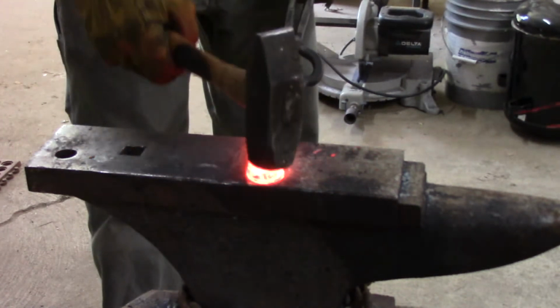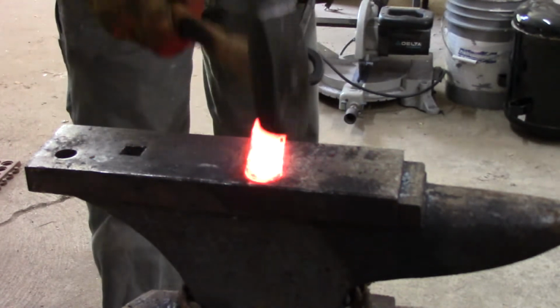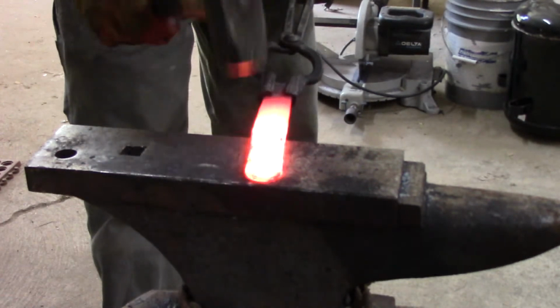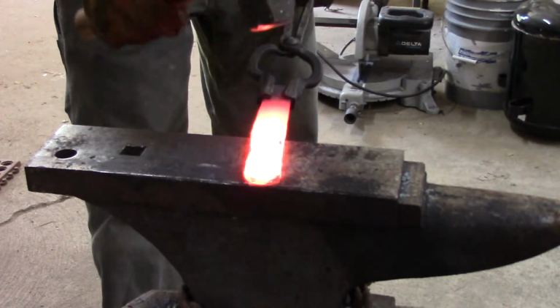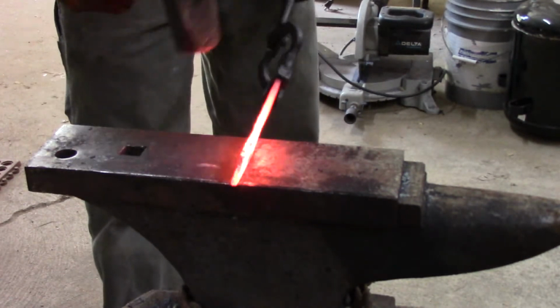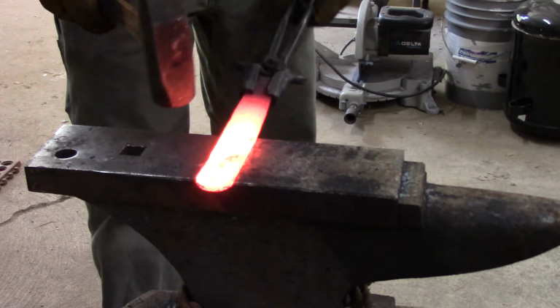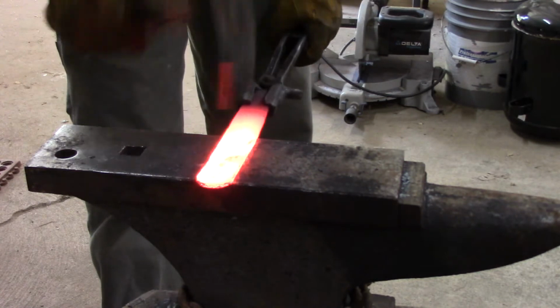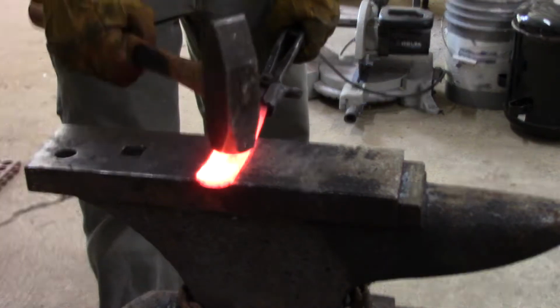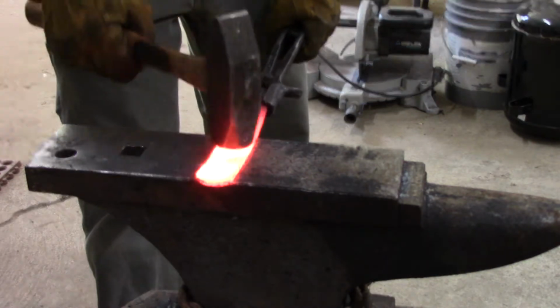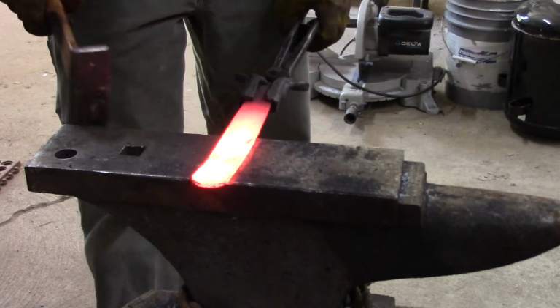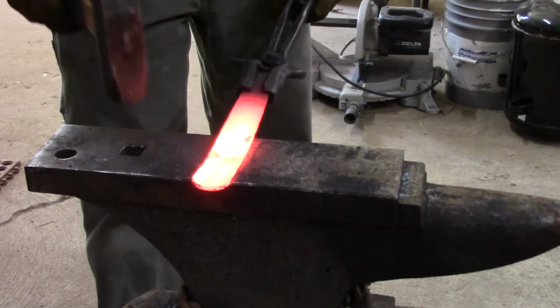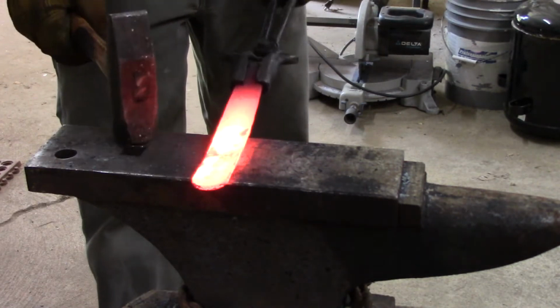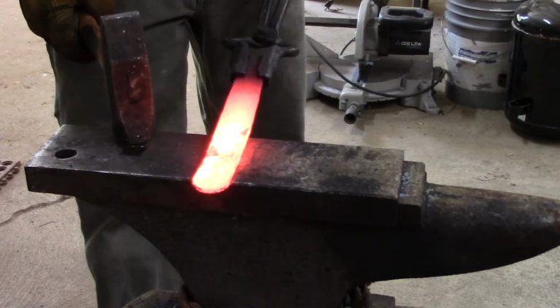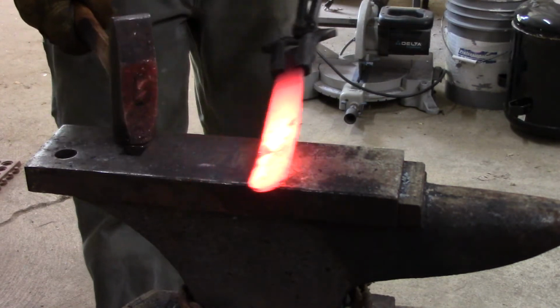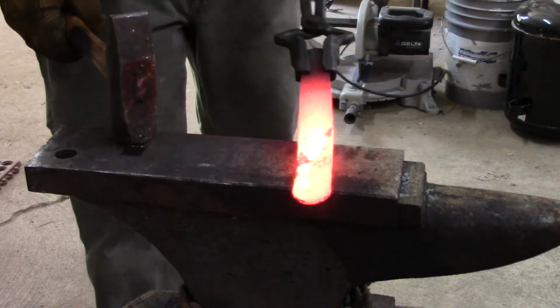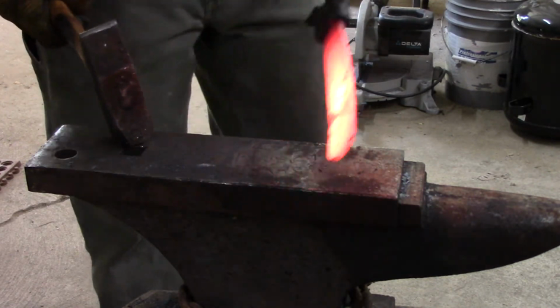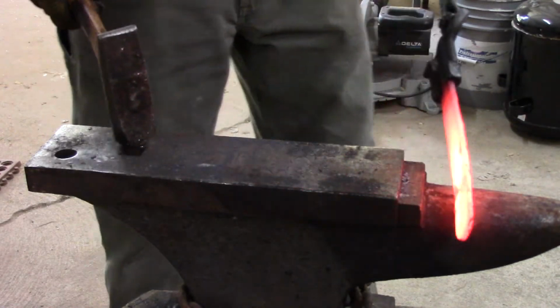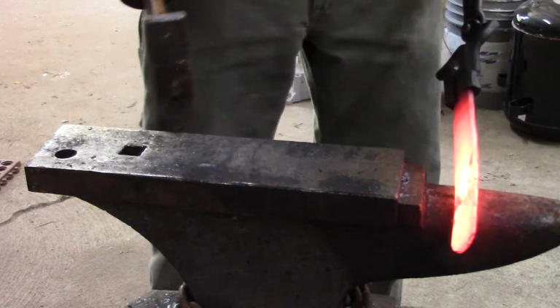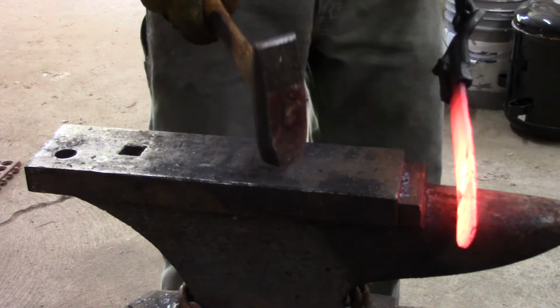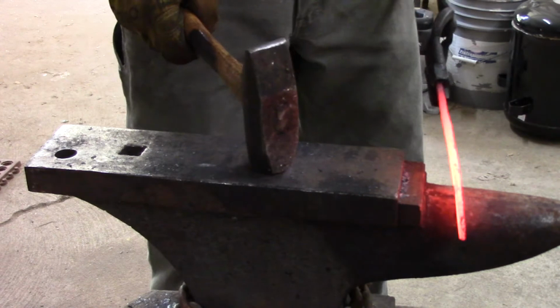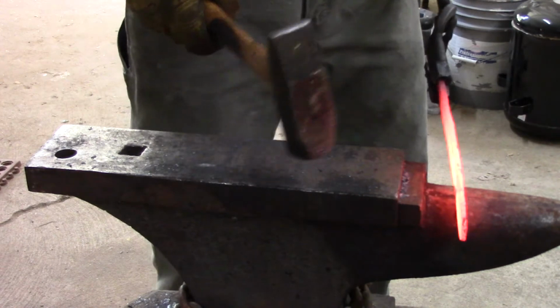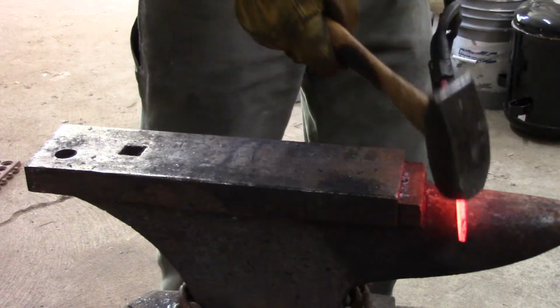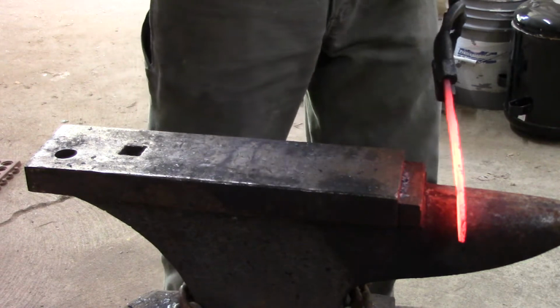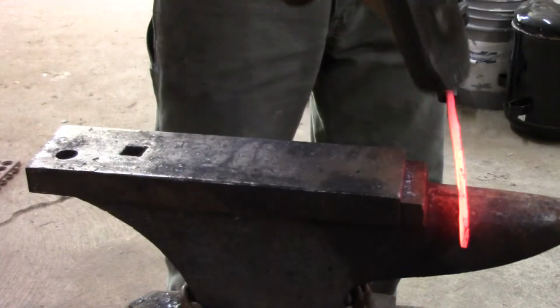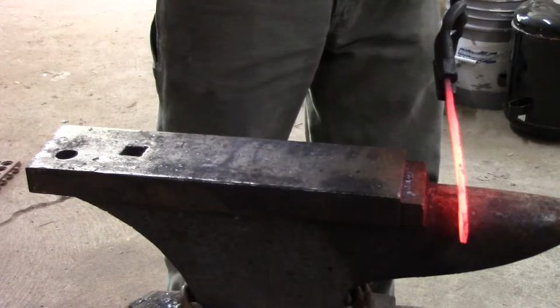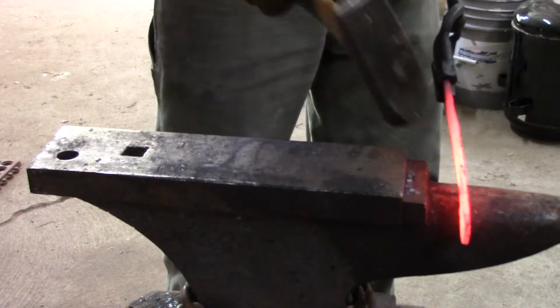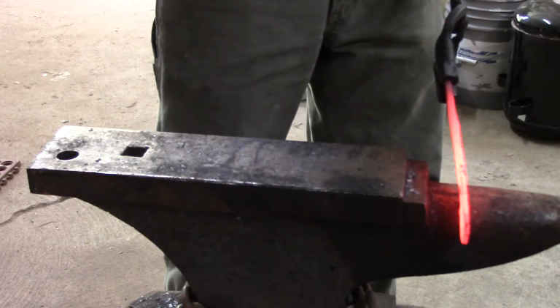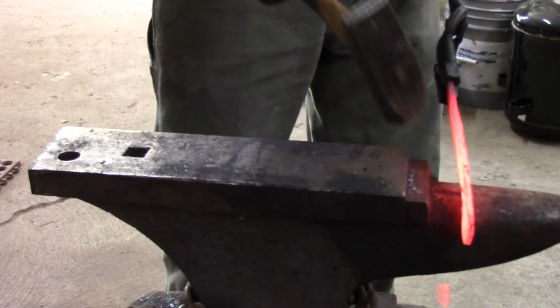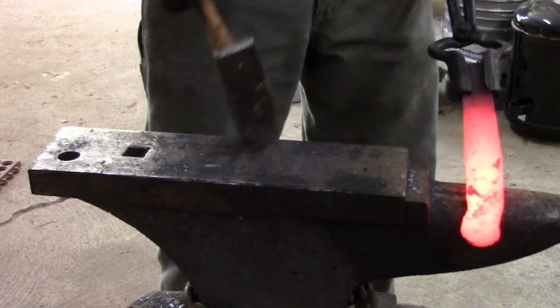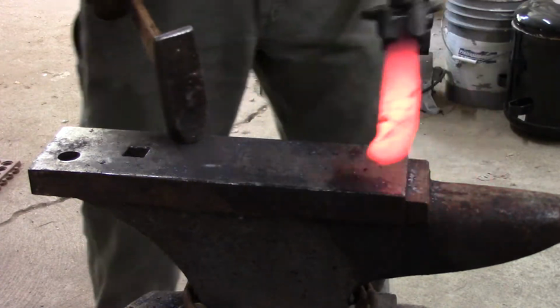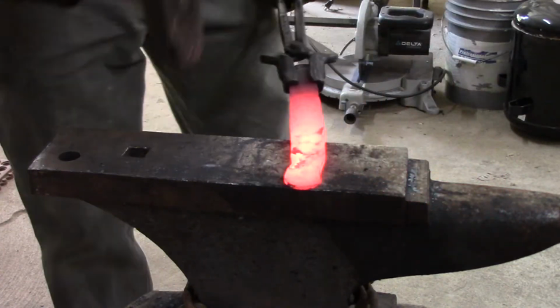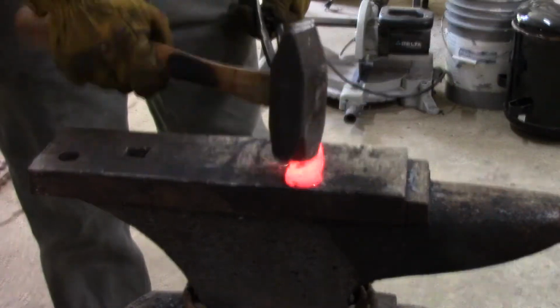Now it's over to the anvil once we've got it kind of drawn out. Just sort of straightening out everything right now and then I'll go and start trying to forge in the handle part of the tang.